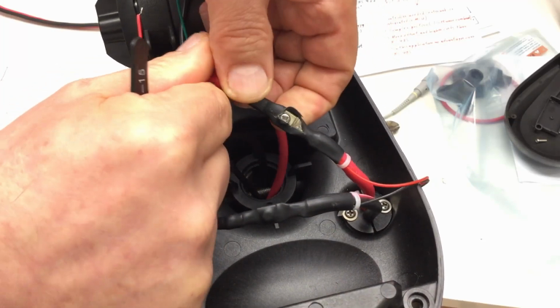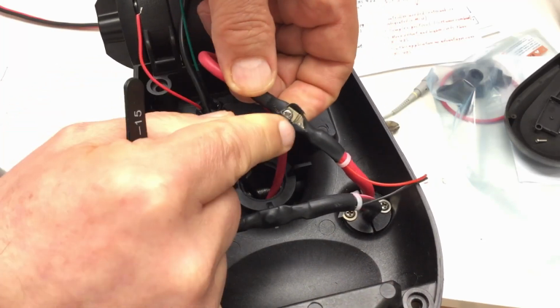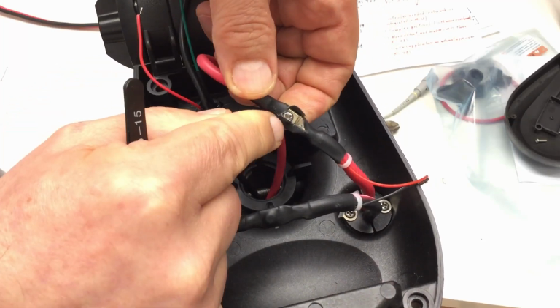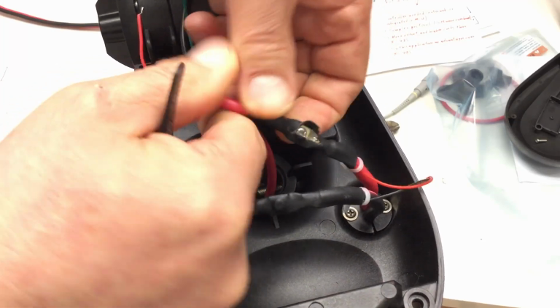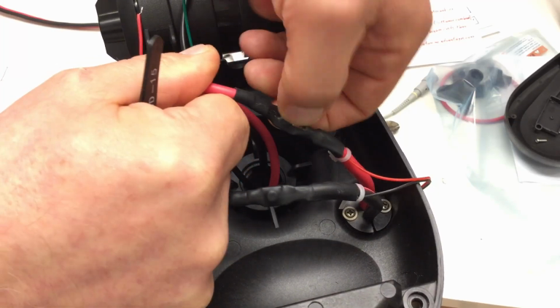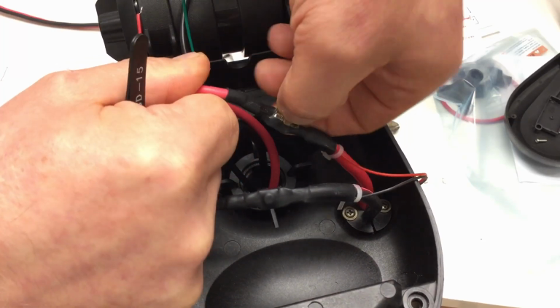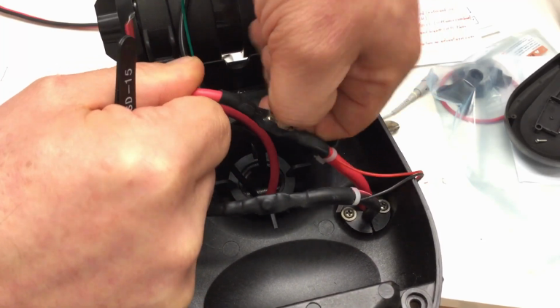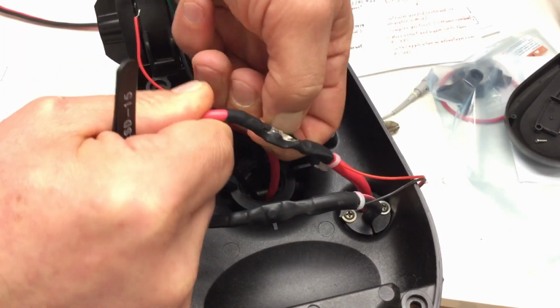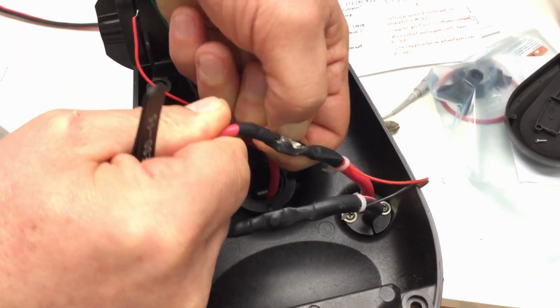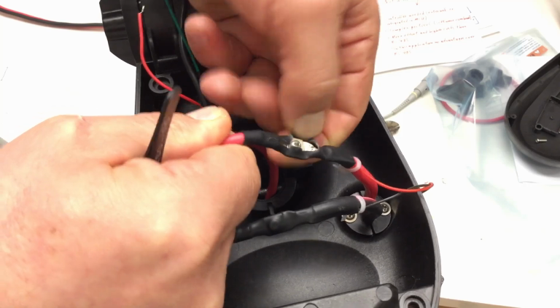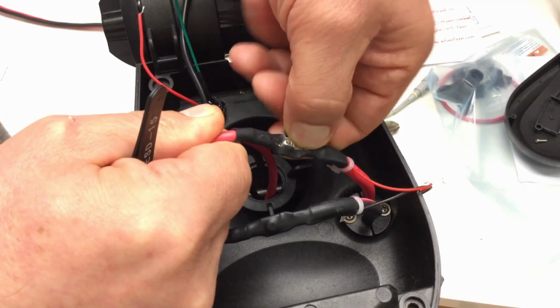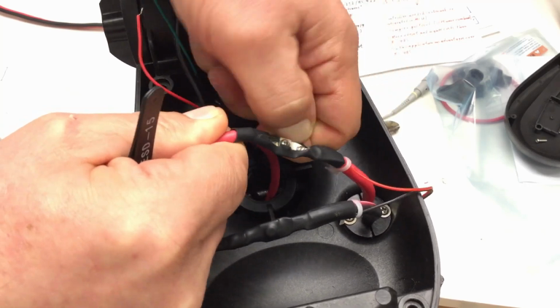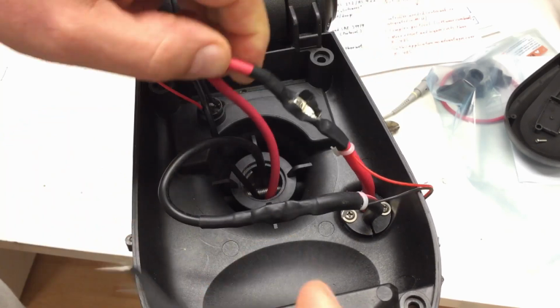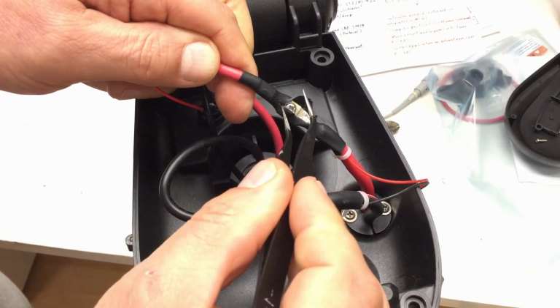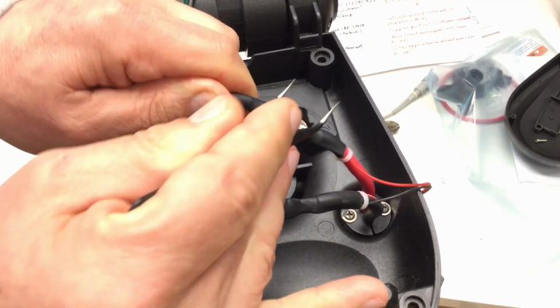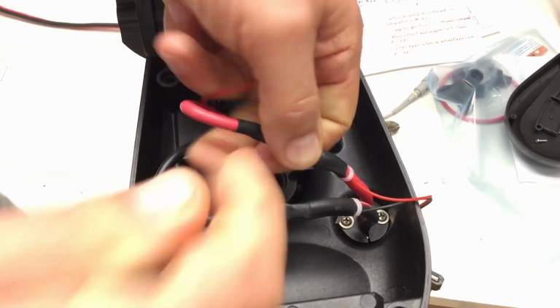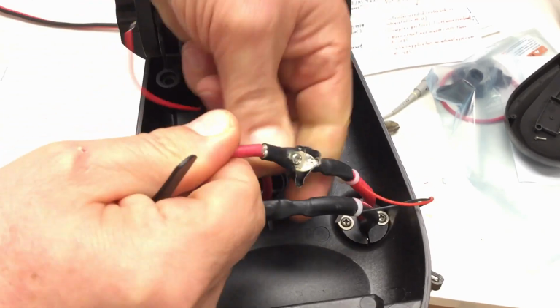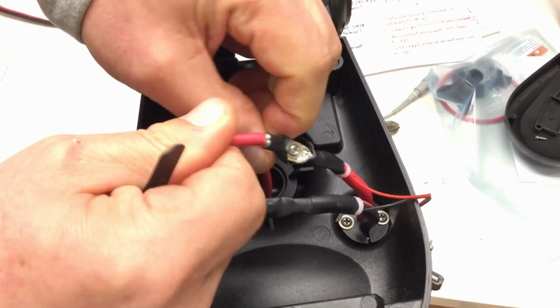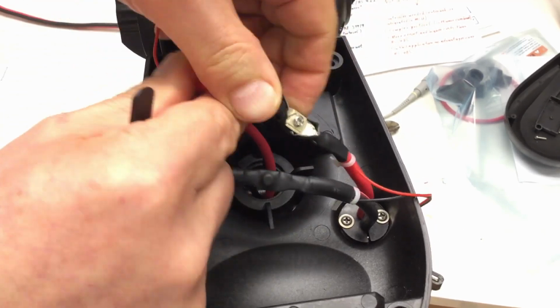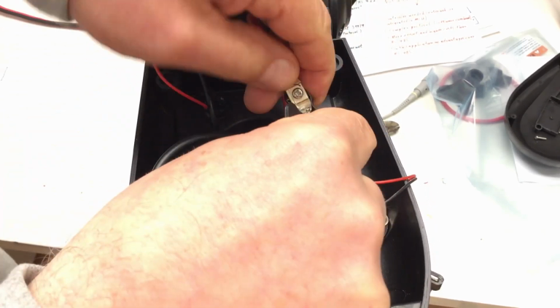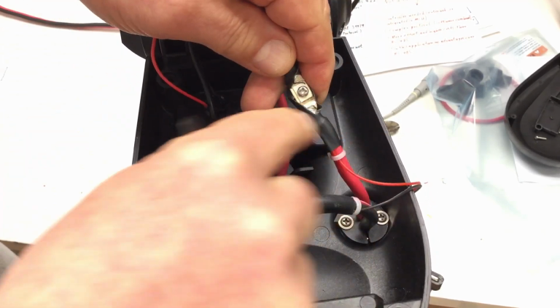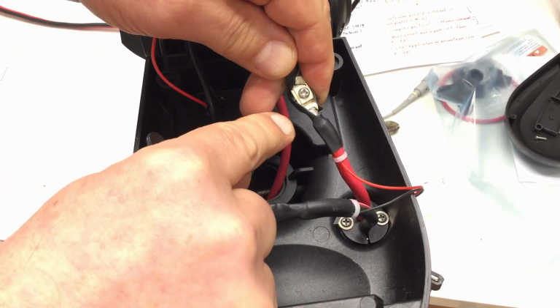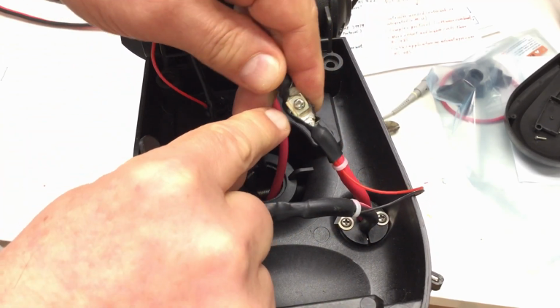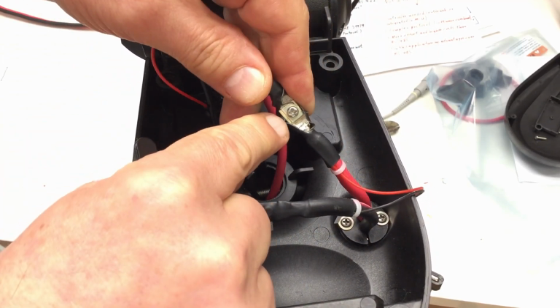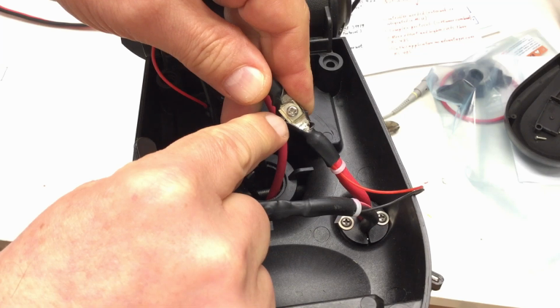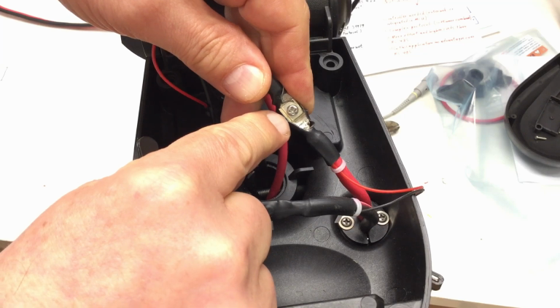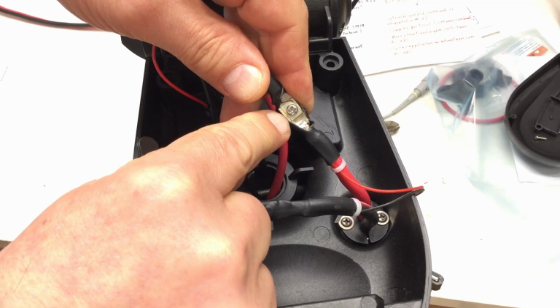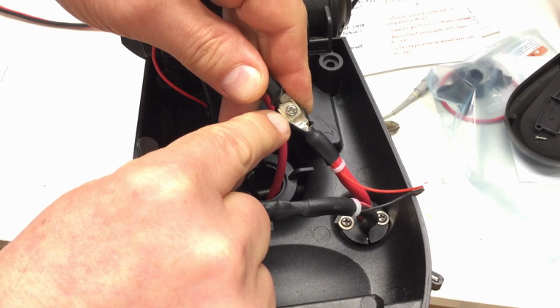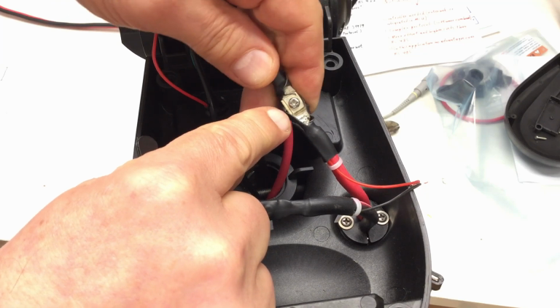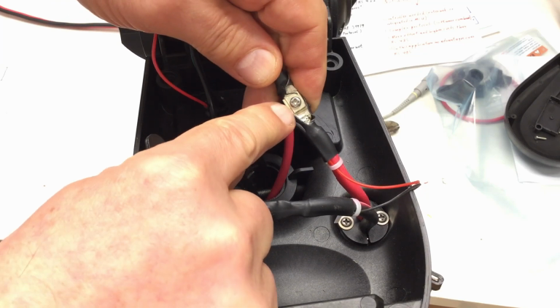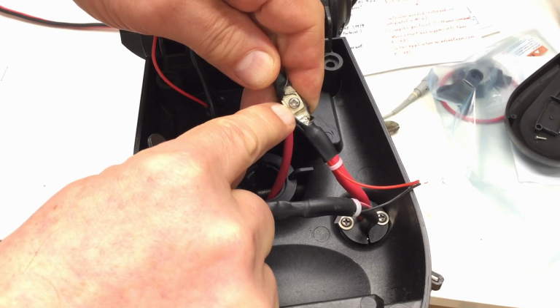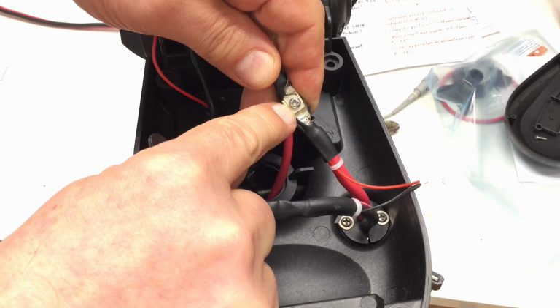Looks like a screwed connection — that's nice. I'm guessing Phillips number two.